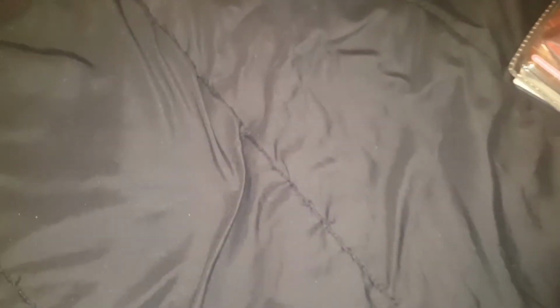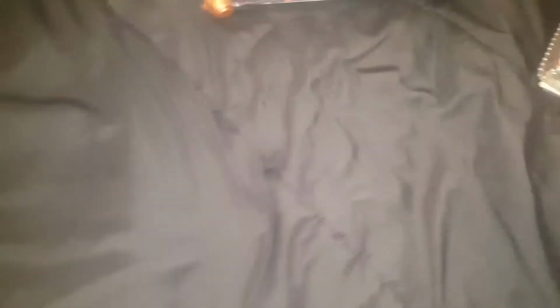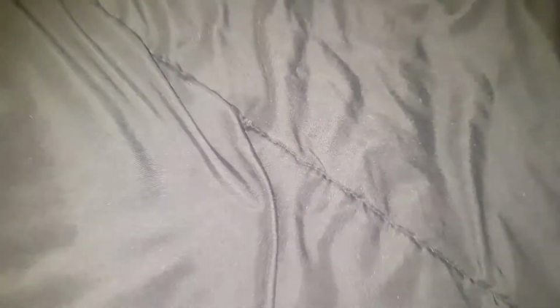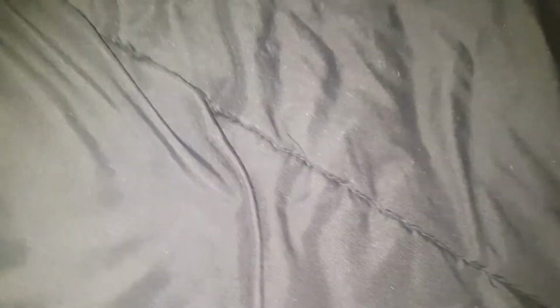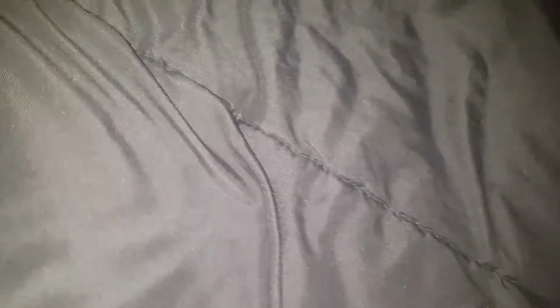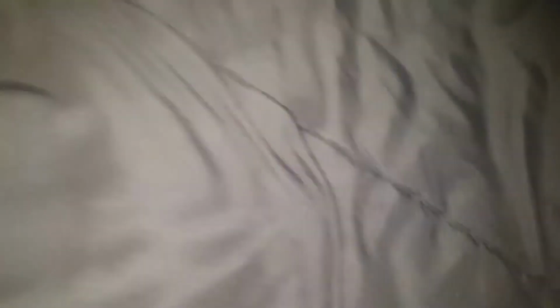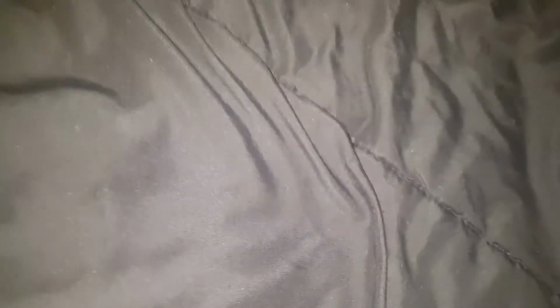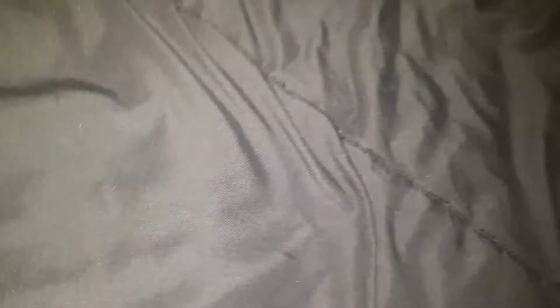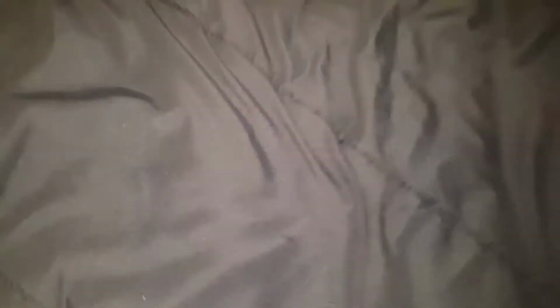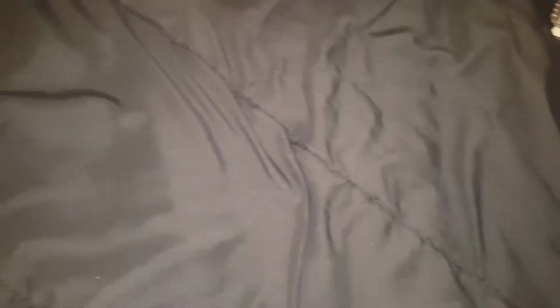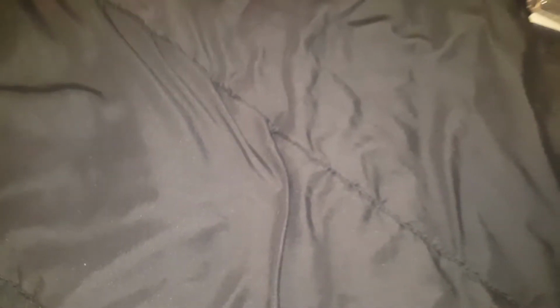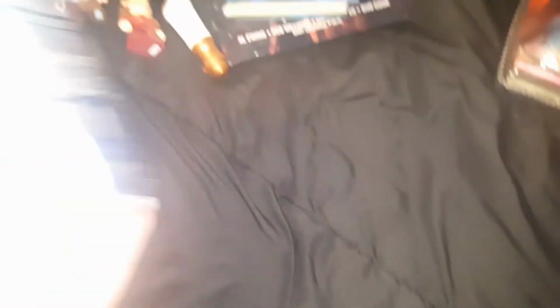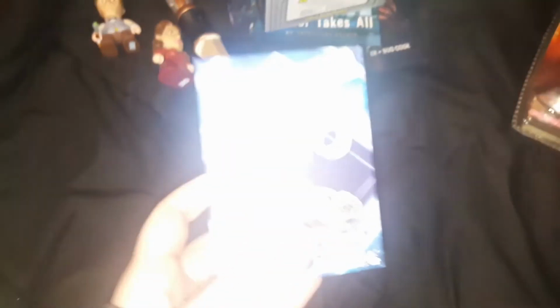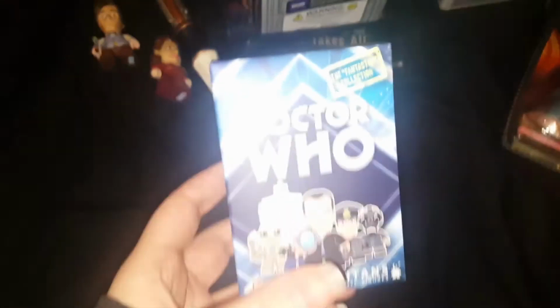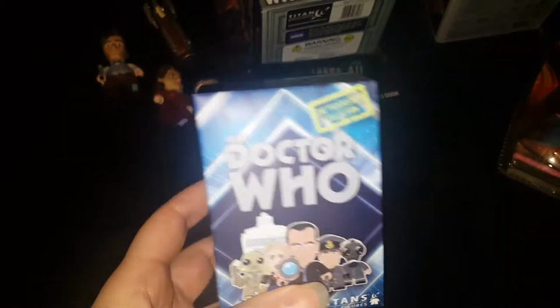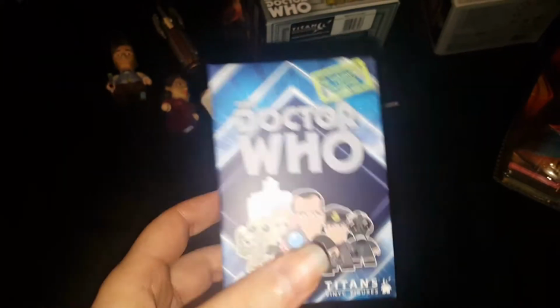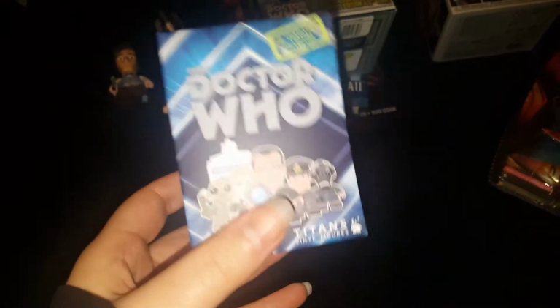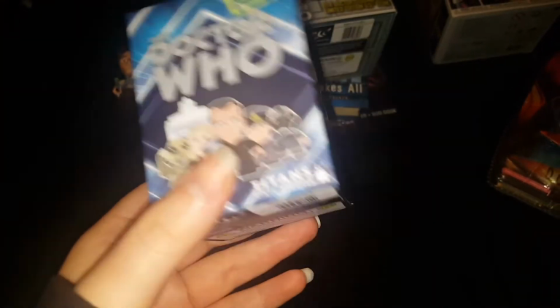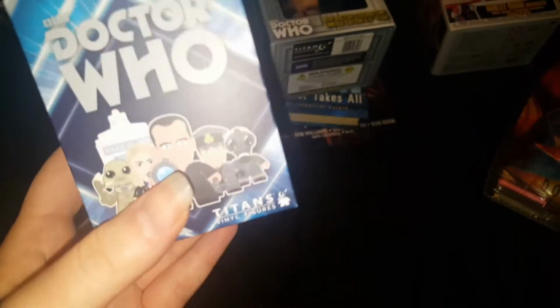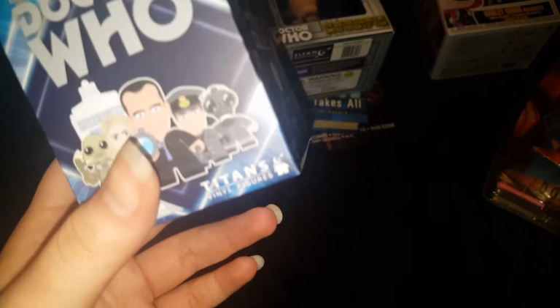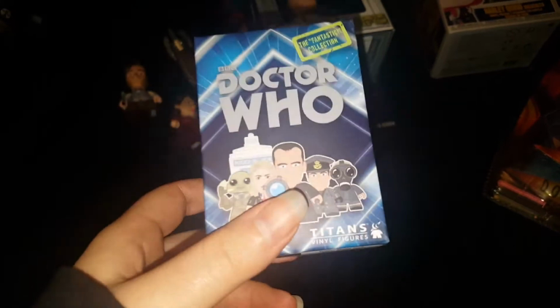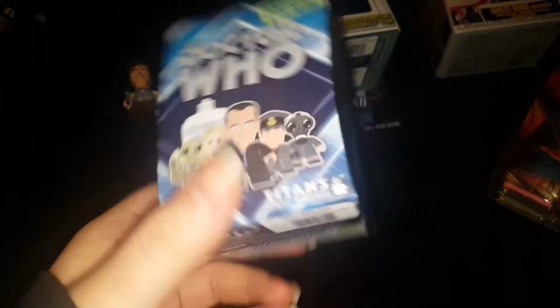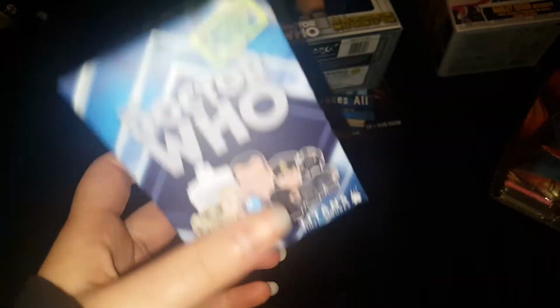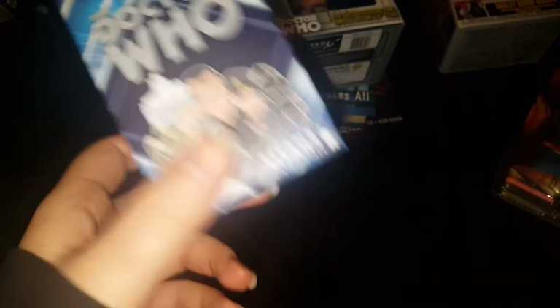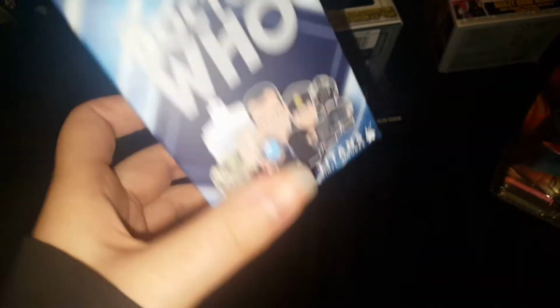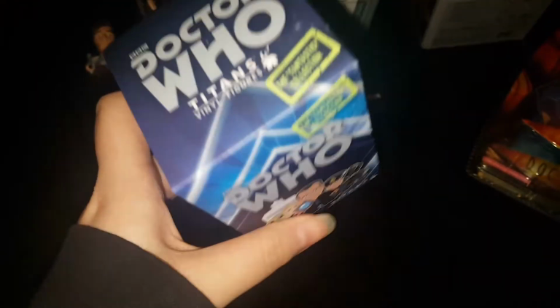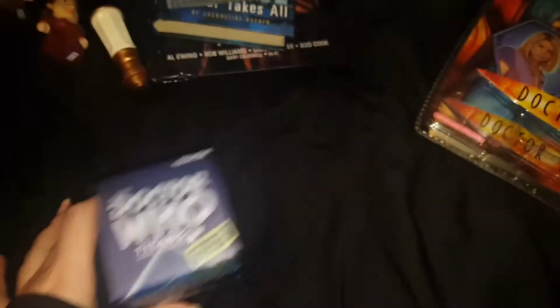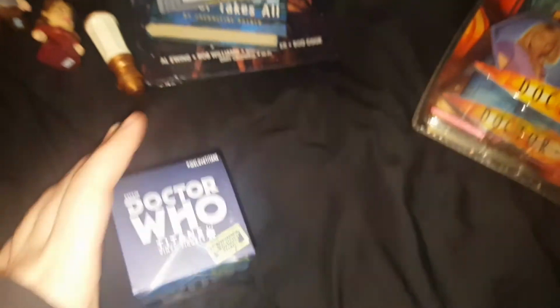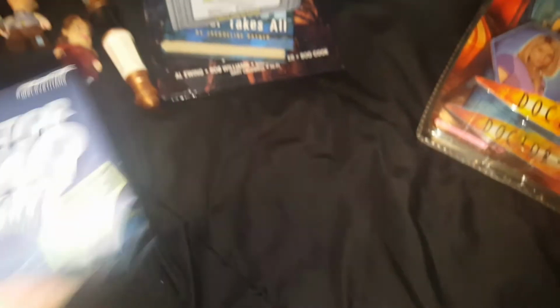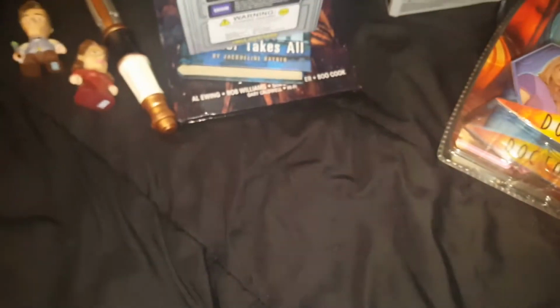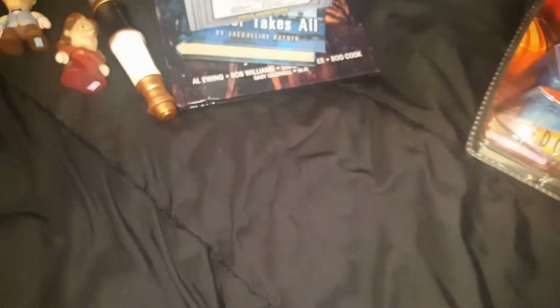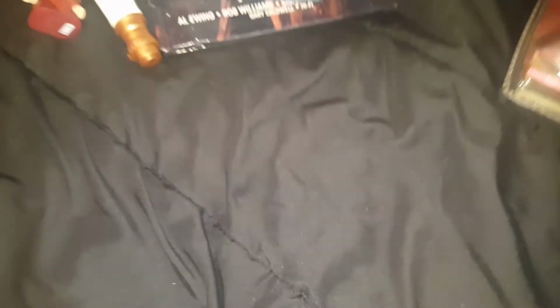I got four of the 9th Doctor figures, and I'm going to try to open these on screen. I have to sit this down because I dropped one.